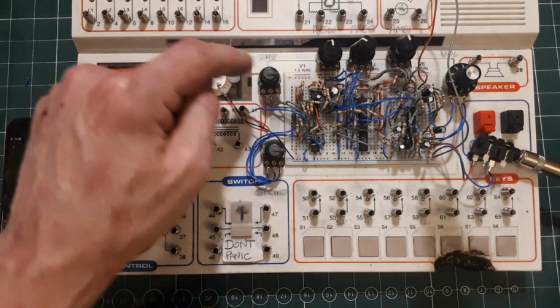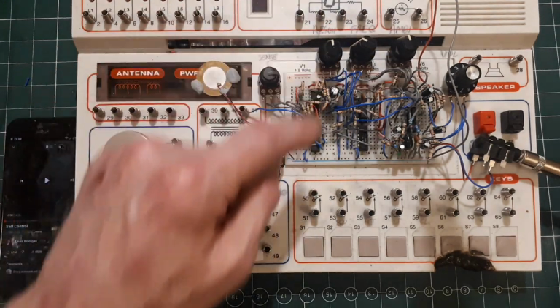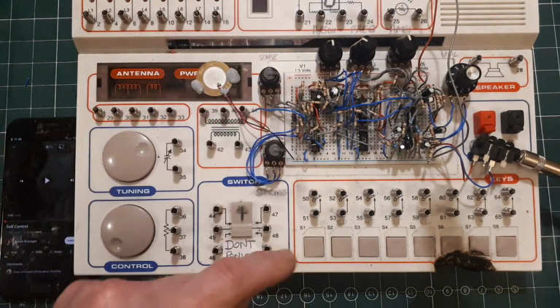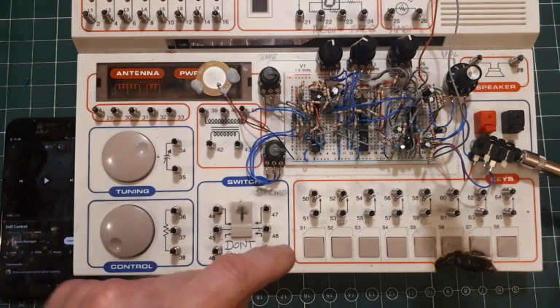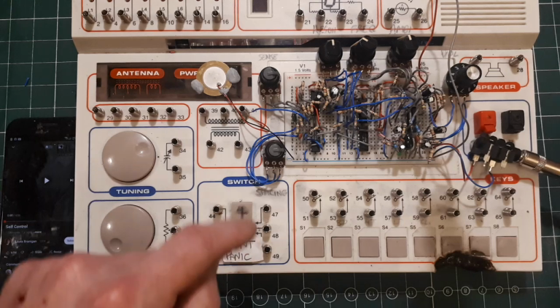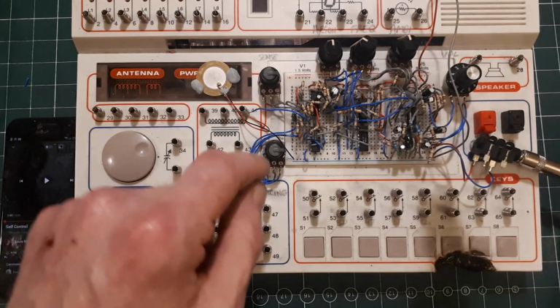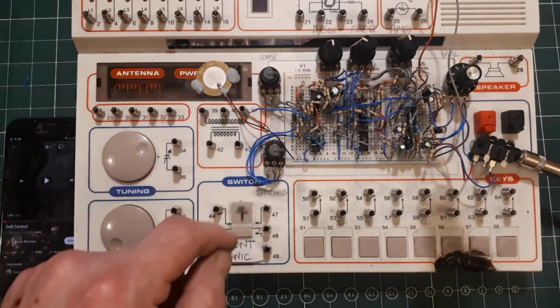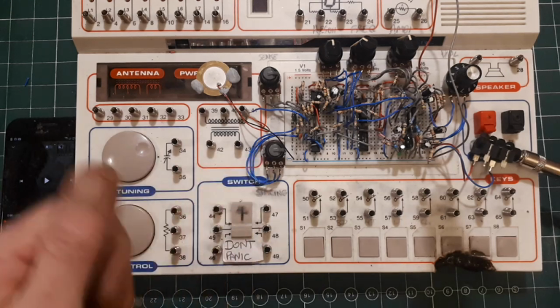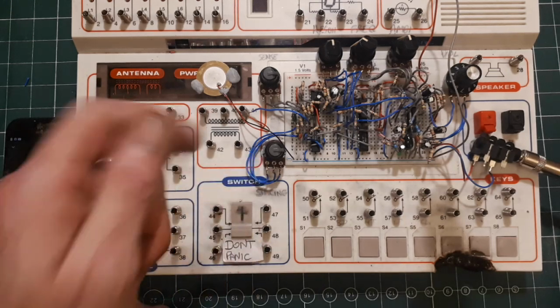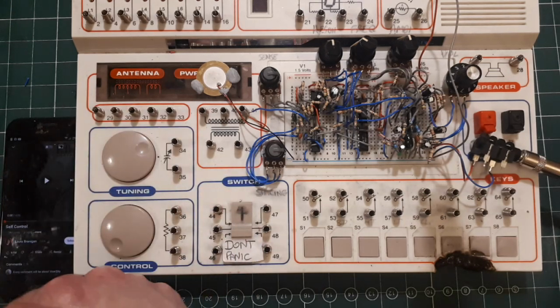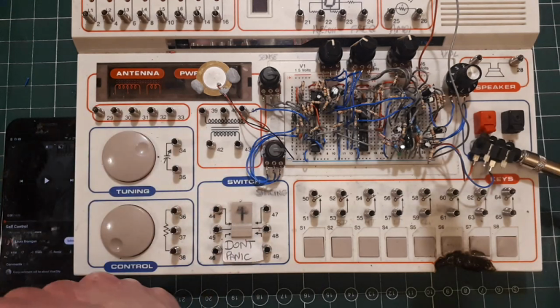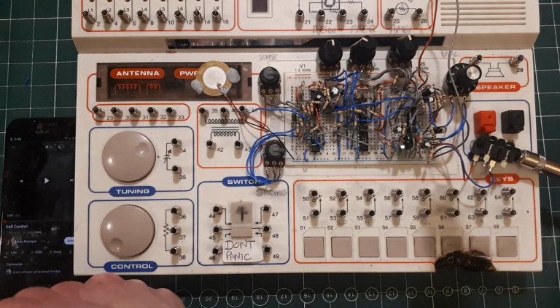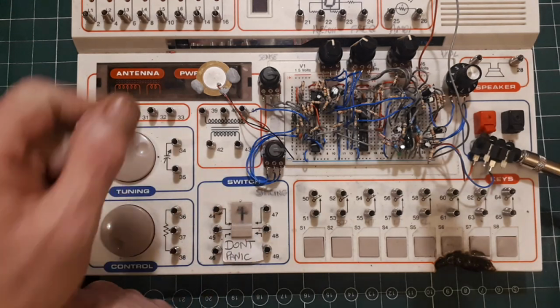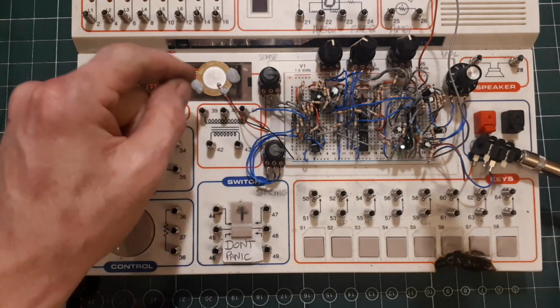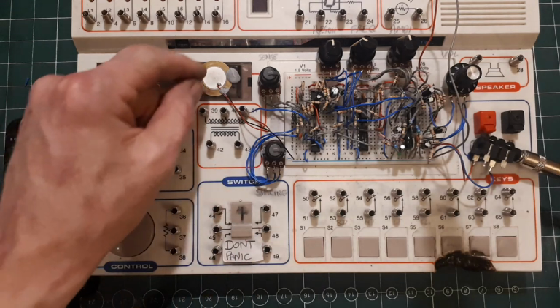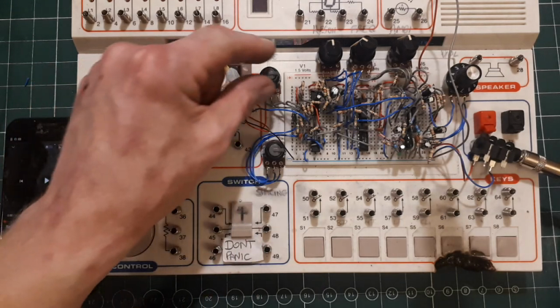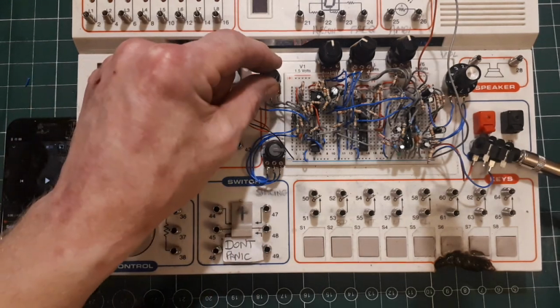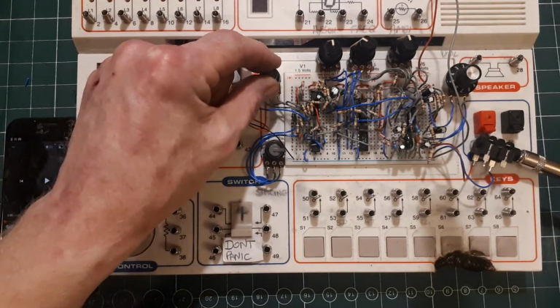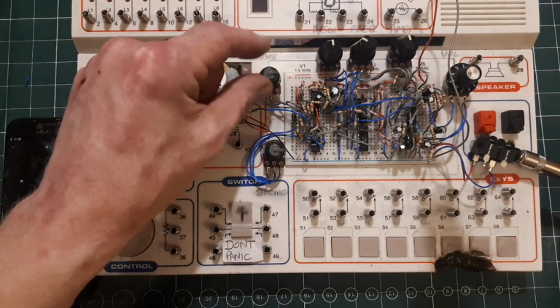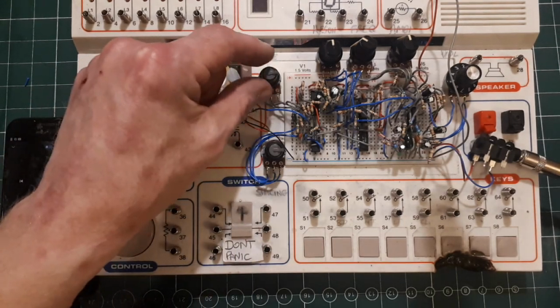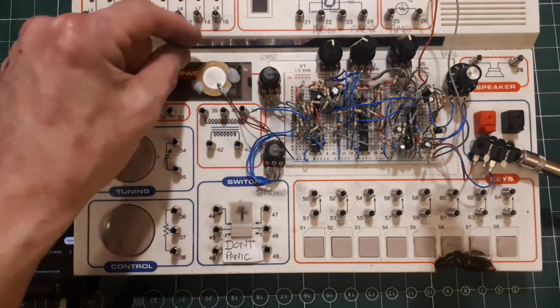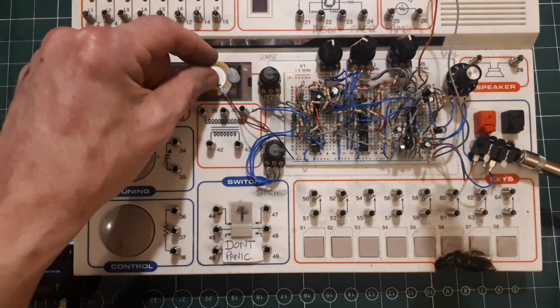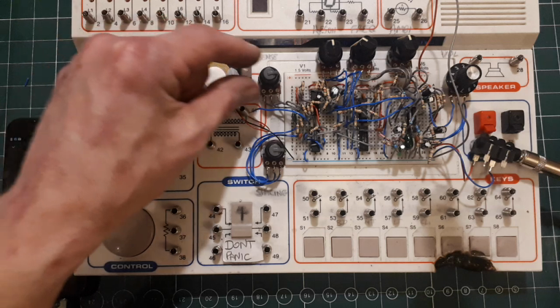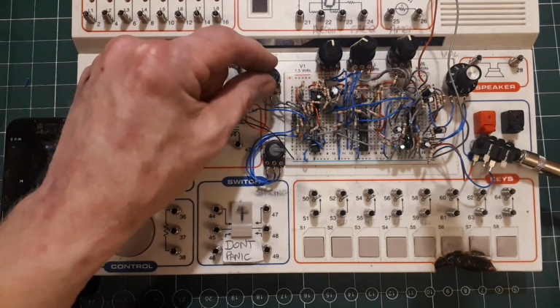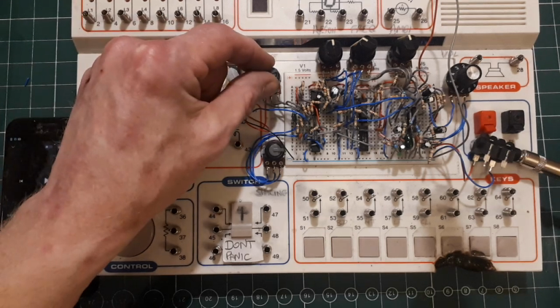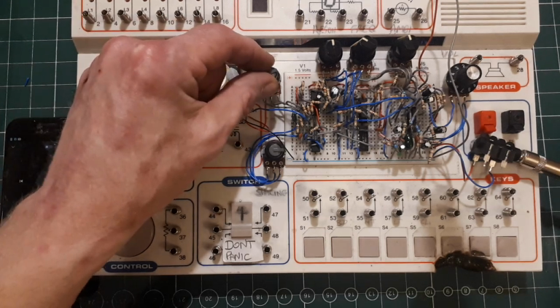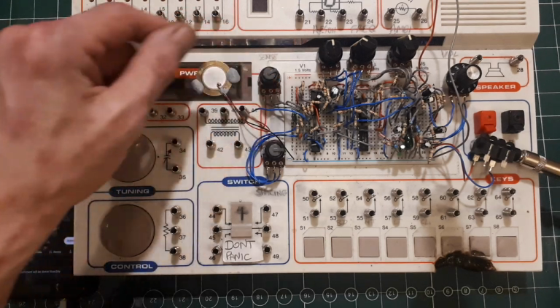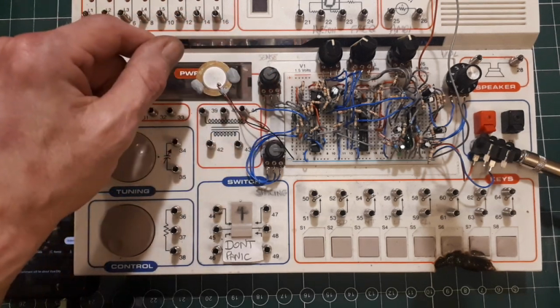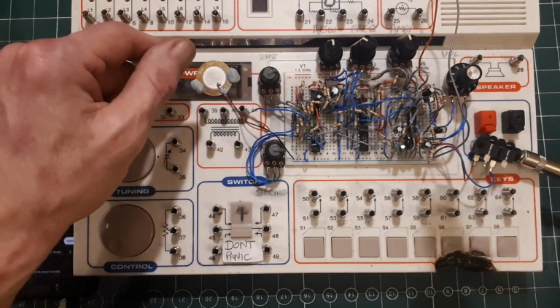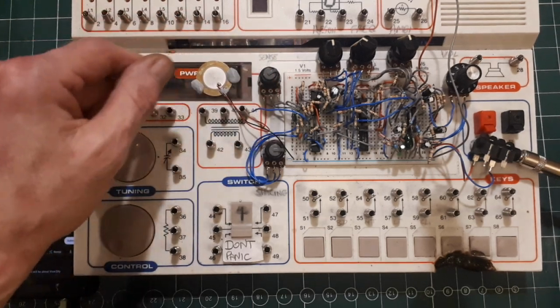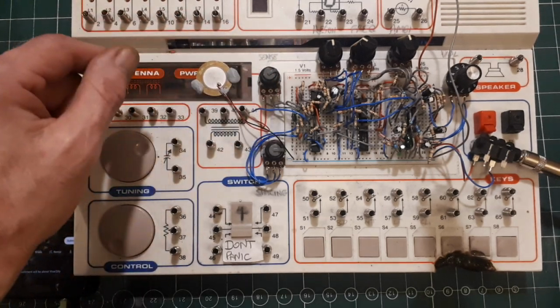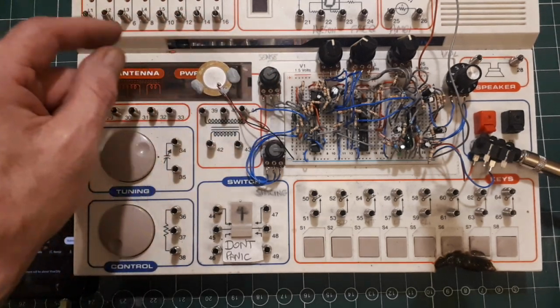They're all well used. But I'm really pleased with that so far, and it worked first time, which I was really pleased with. Thanks for watching.